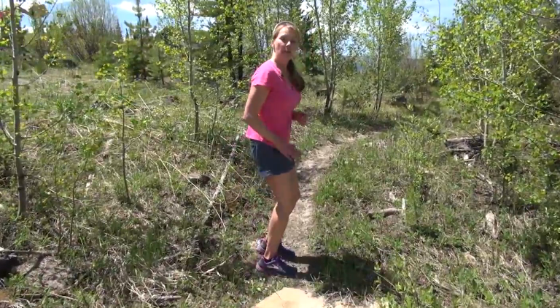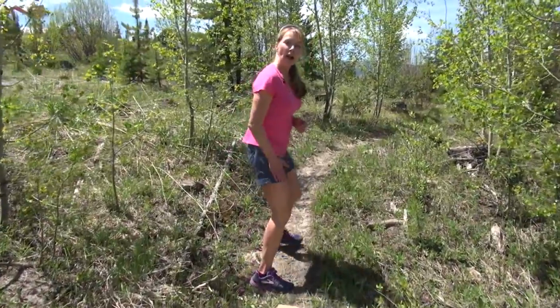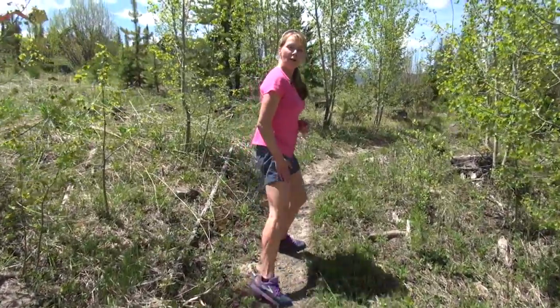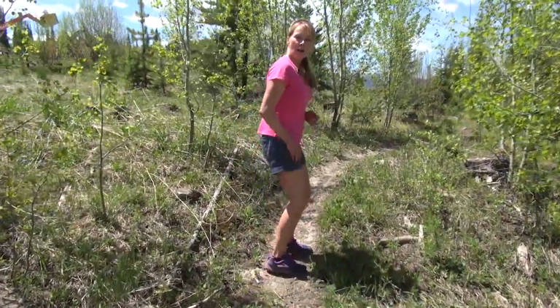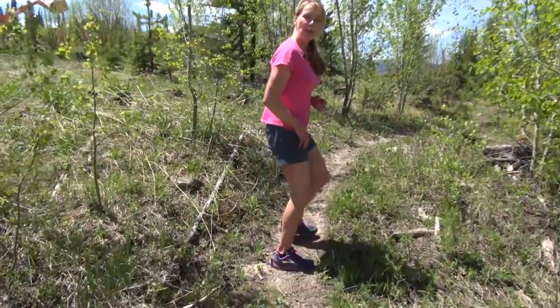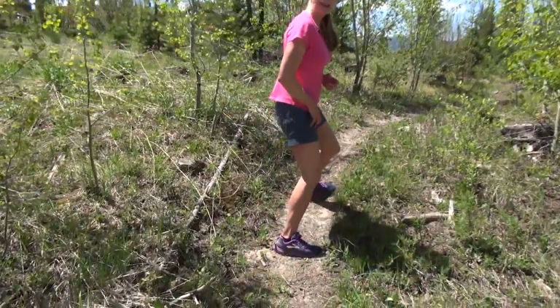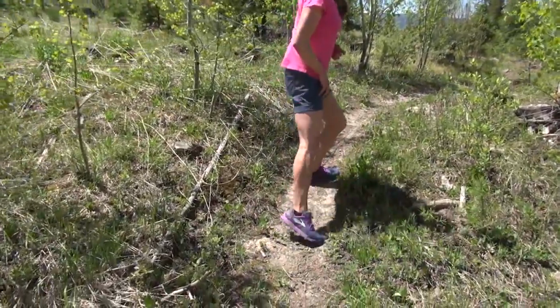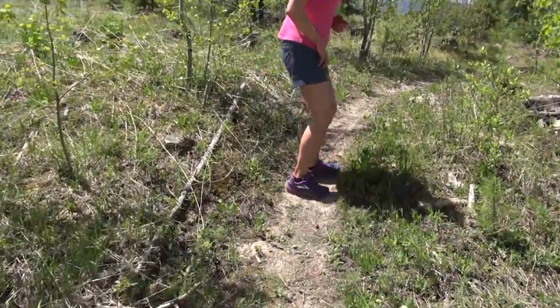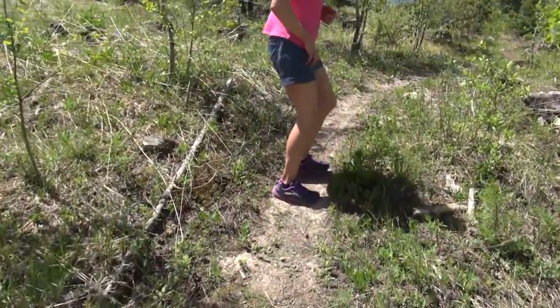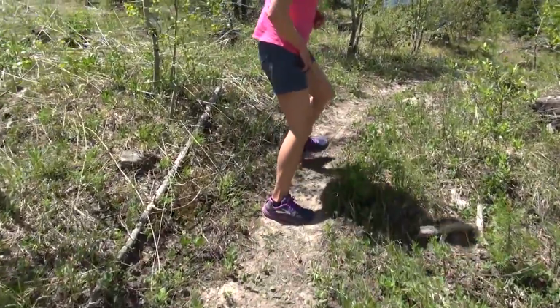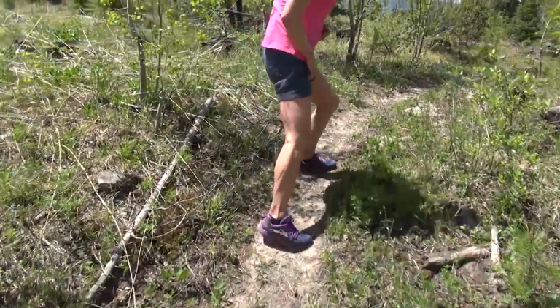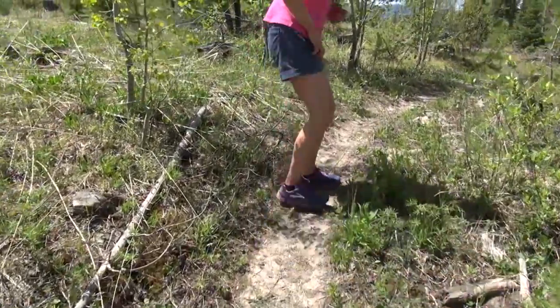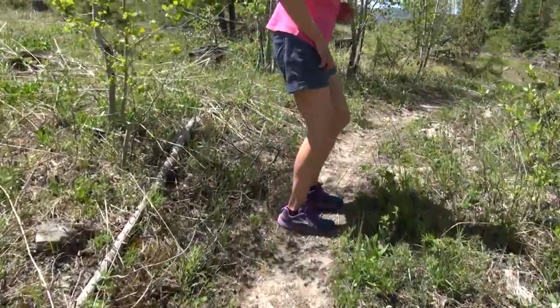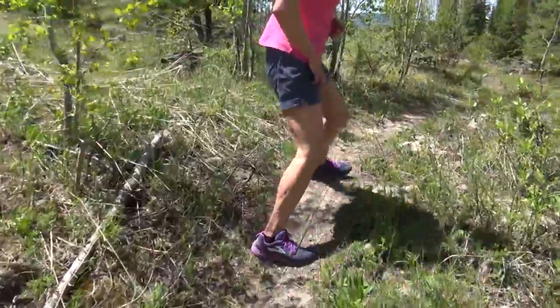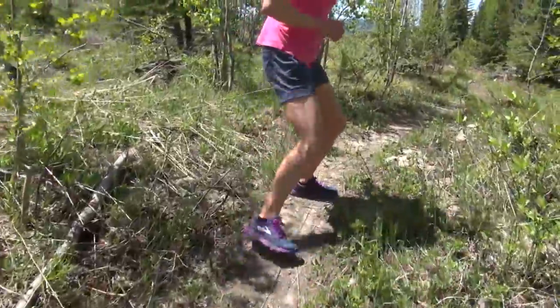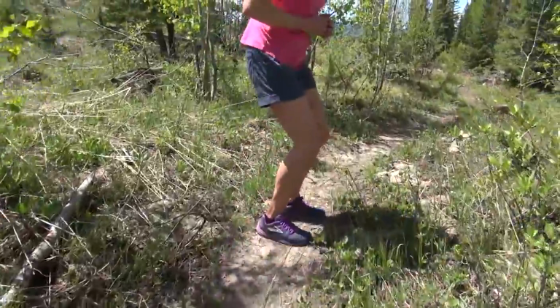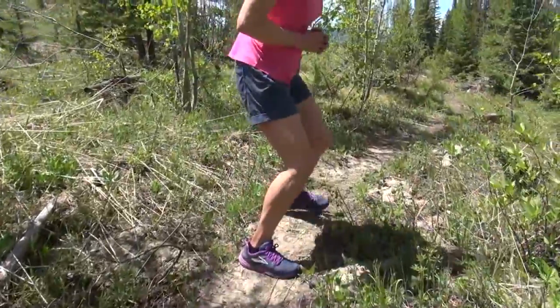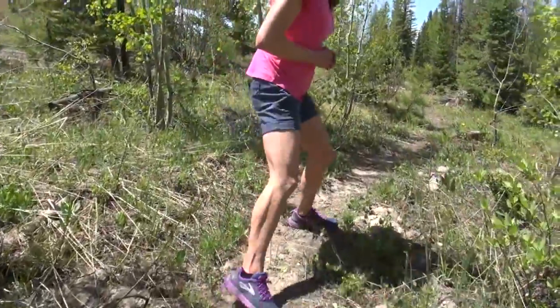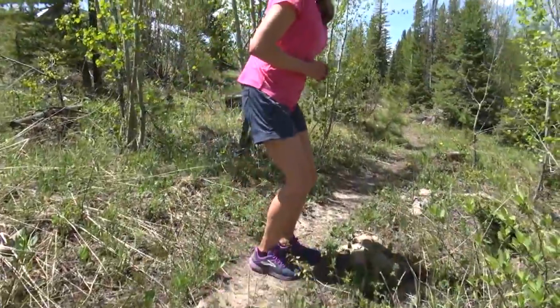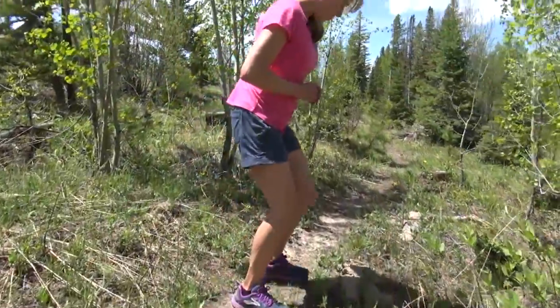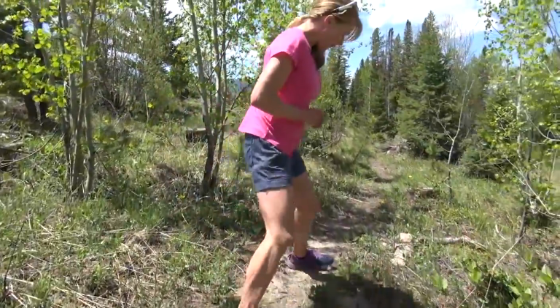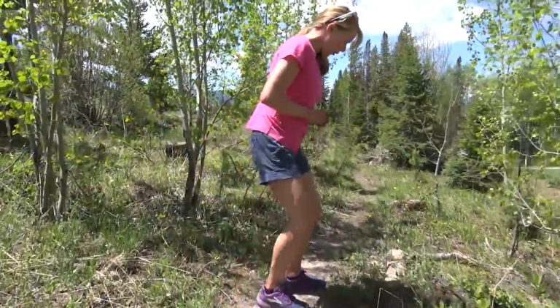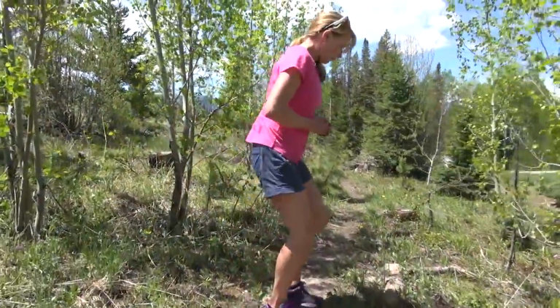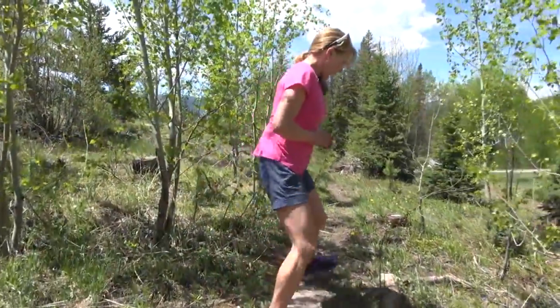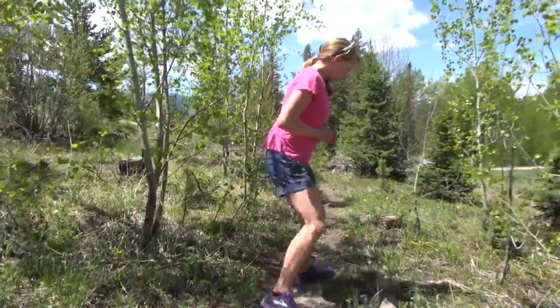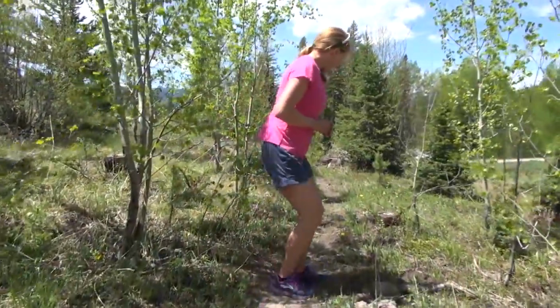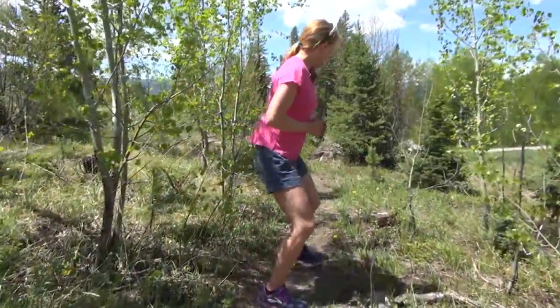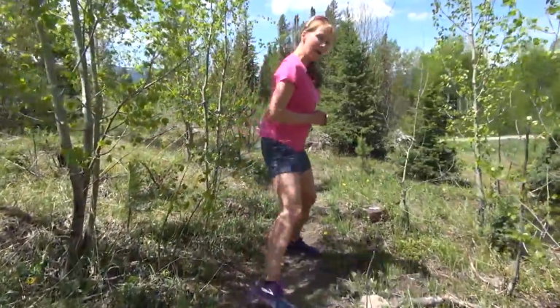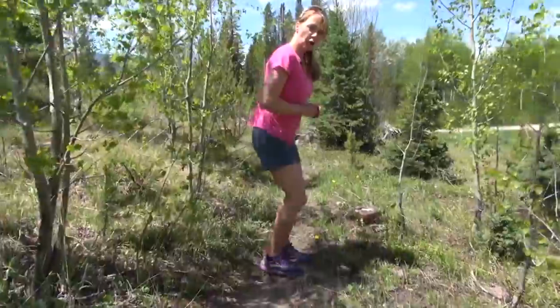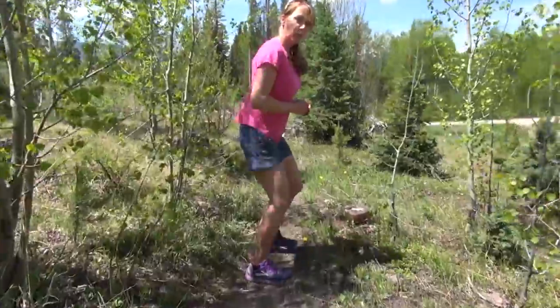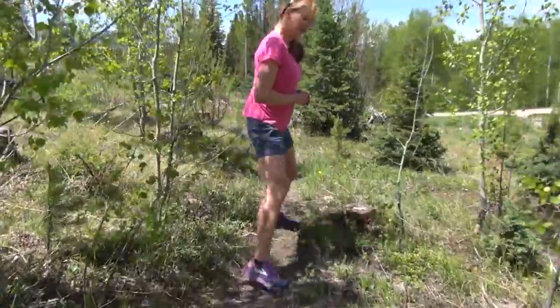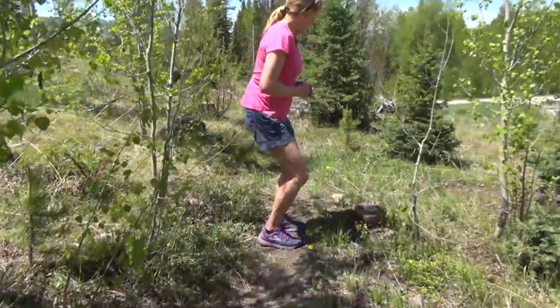My right foot — I'm really pressing through the arch of my right foot to propel myself along the trail. And as I get more comfortable, I'm just feeling it, looking over my shoulder, playing it safe.